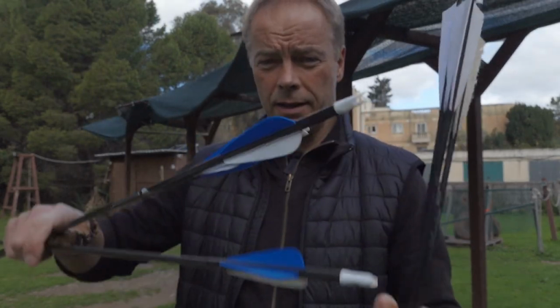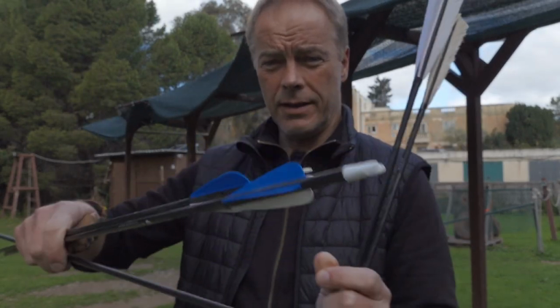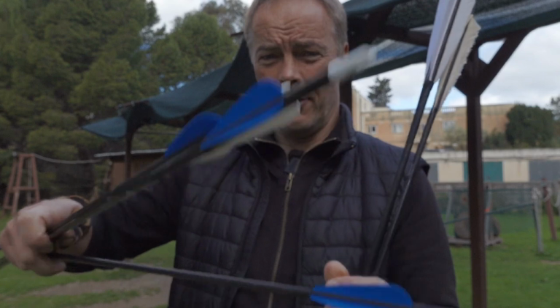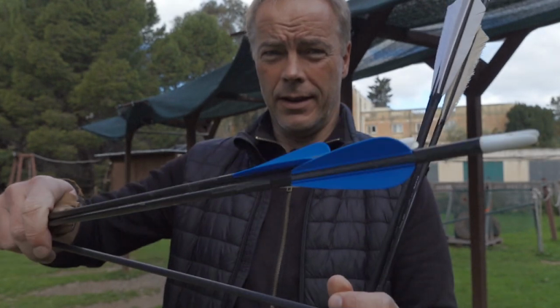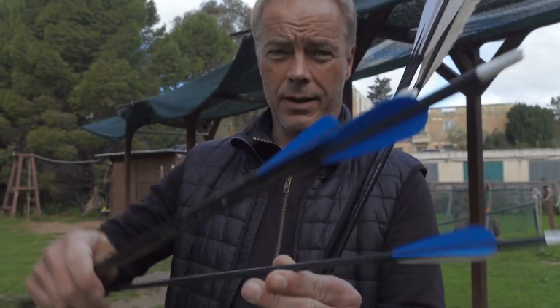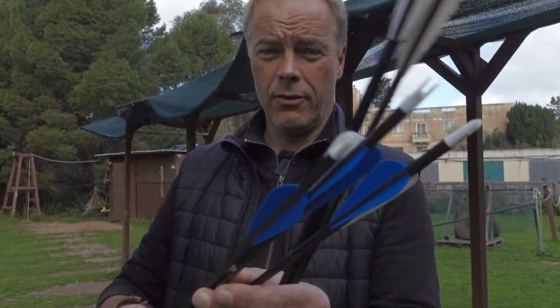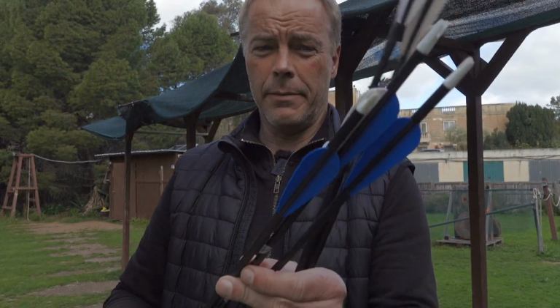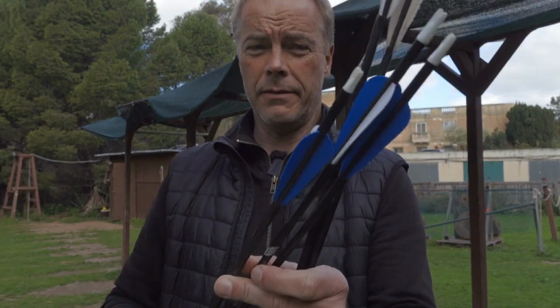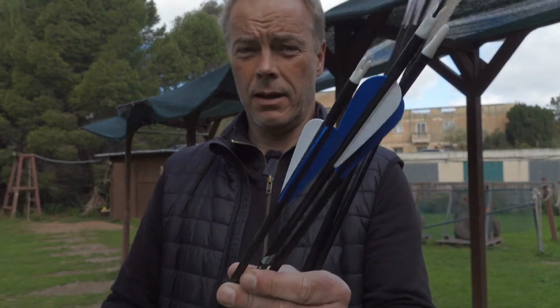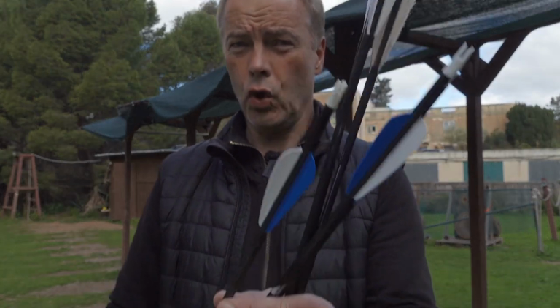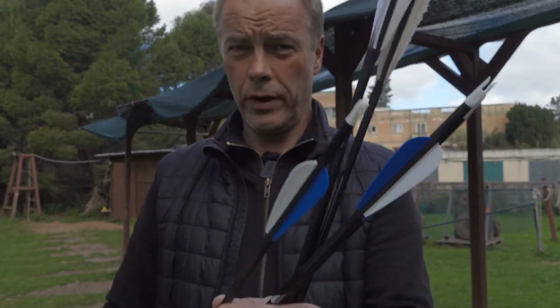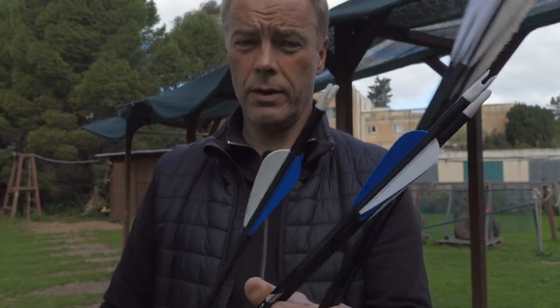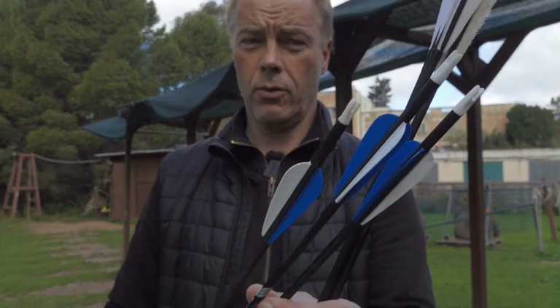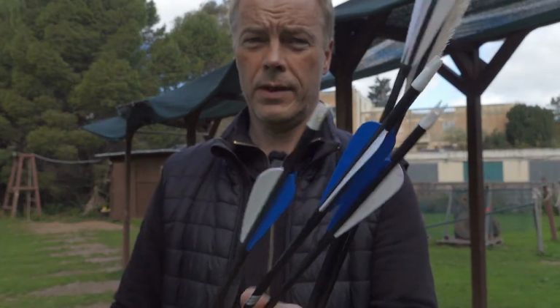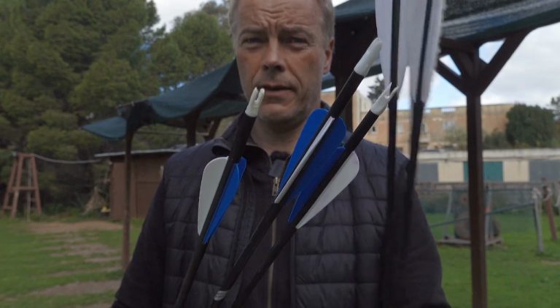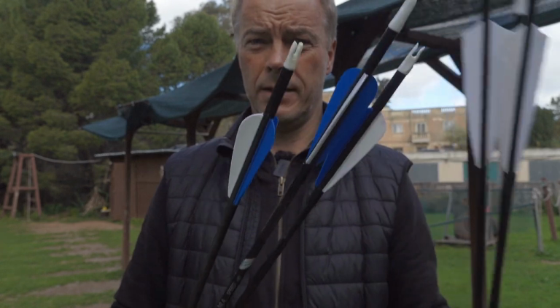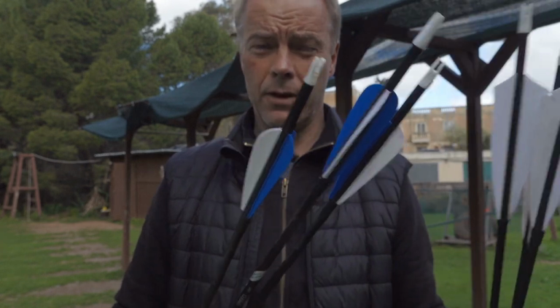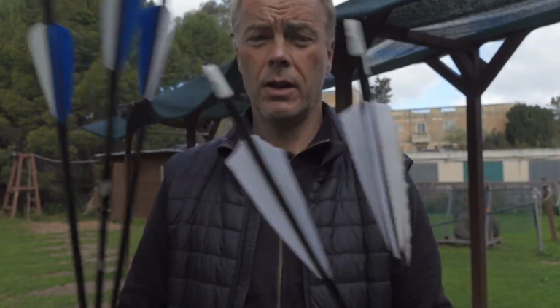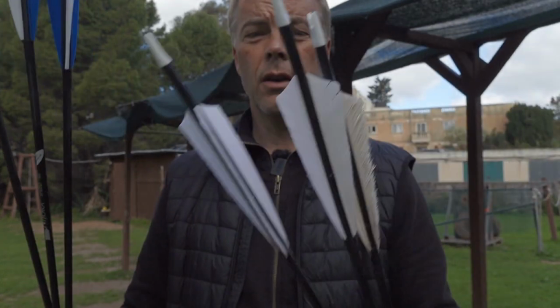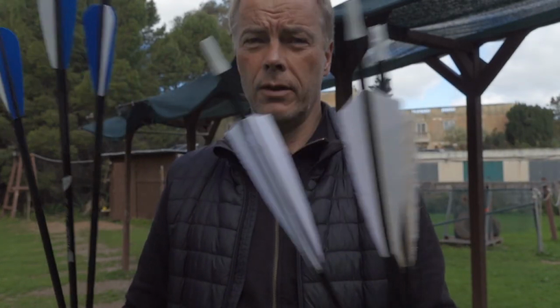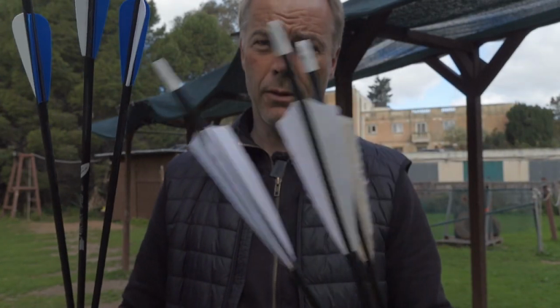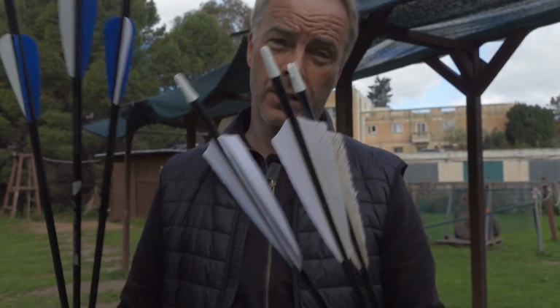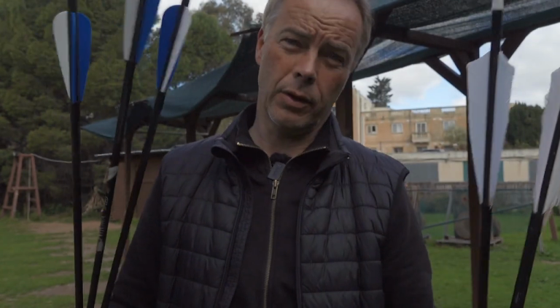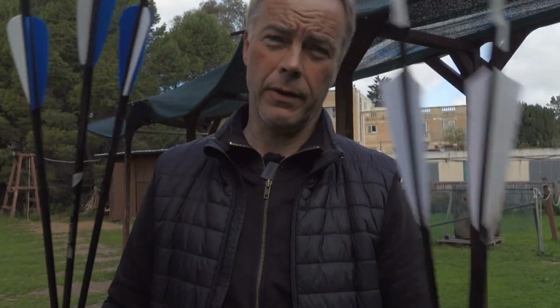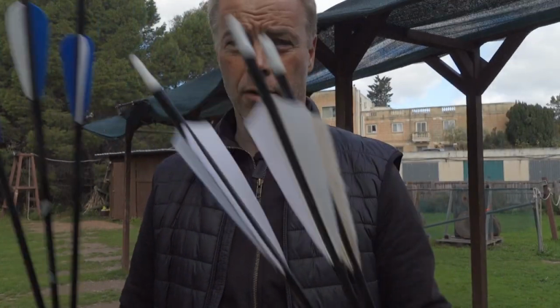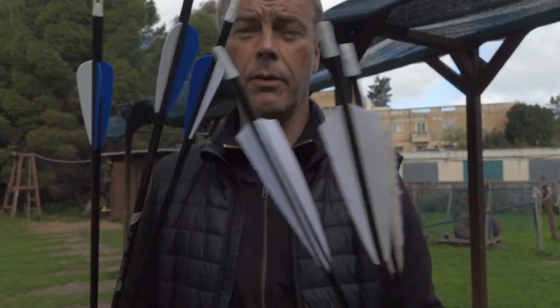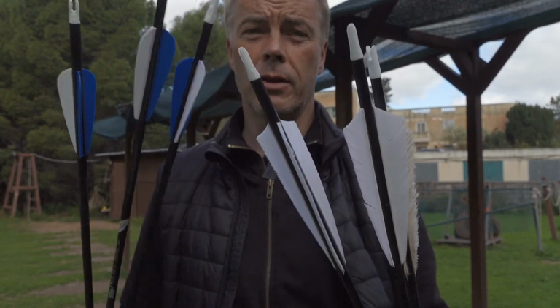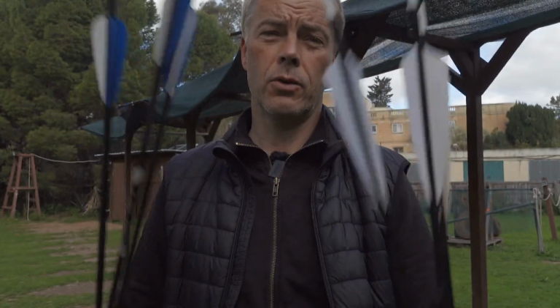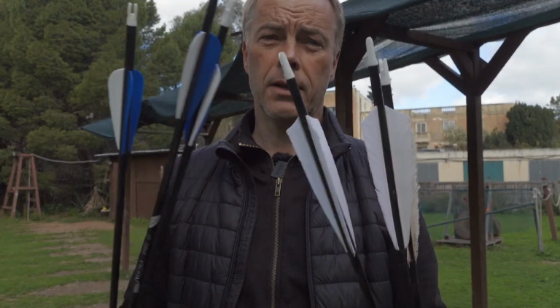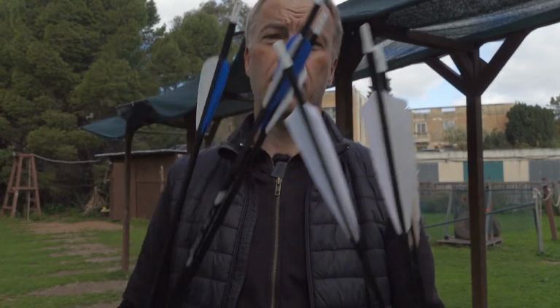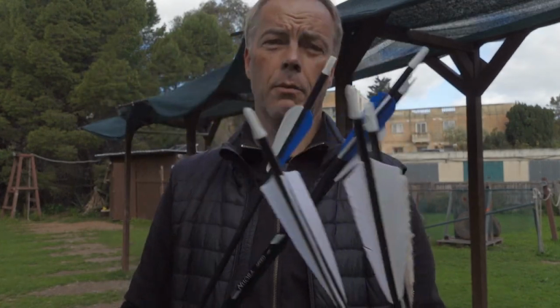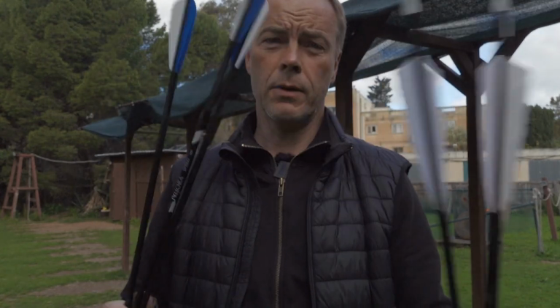As you can see, I ordered these arrows and I even made a cock feather on them, so we can see if it makes a difference. I will make sure that I put the cock feather in or out and let you know. We shoot Mediterranean and thumb, and then we see.